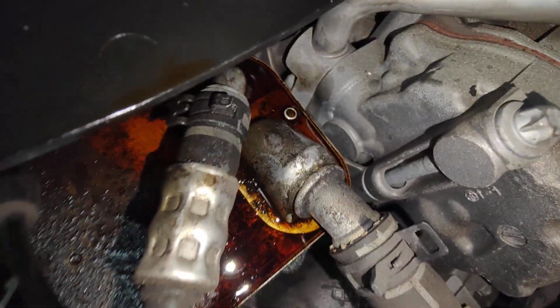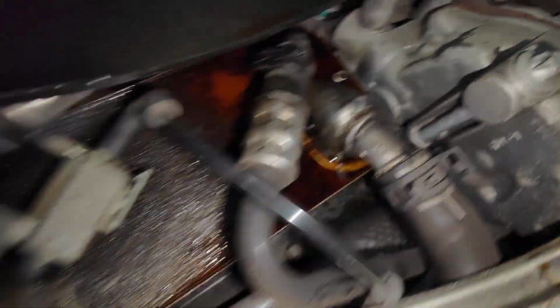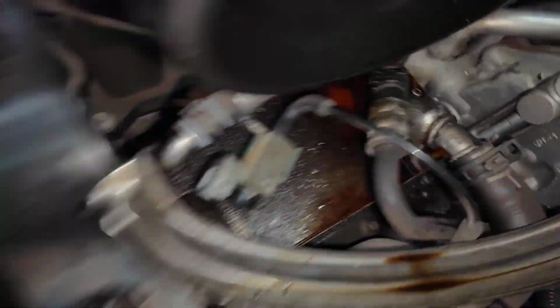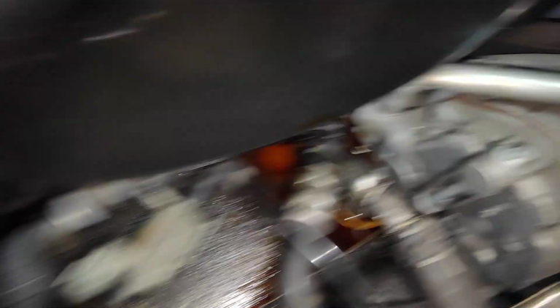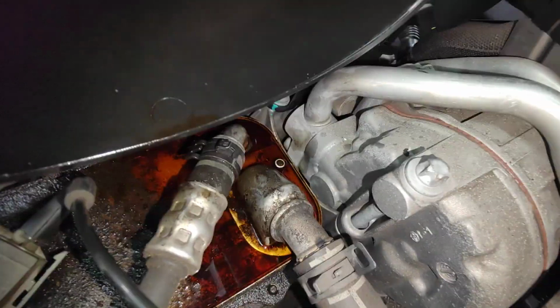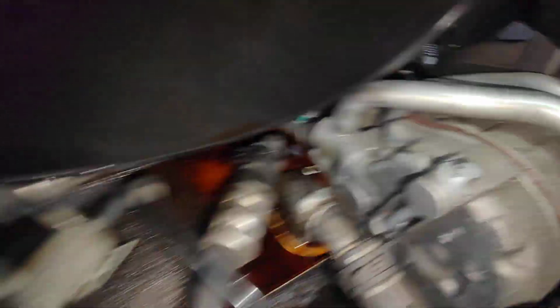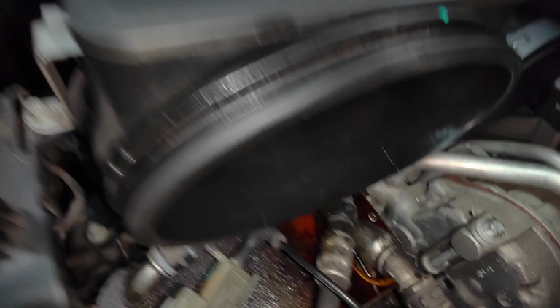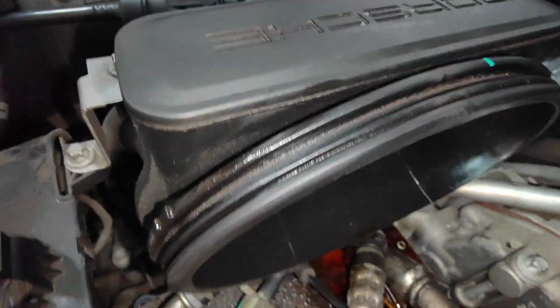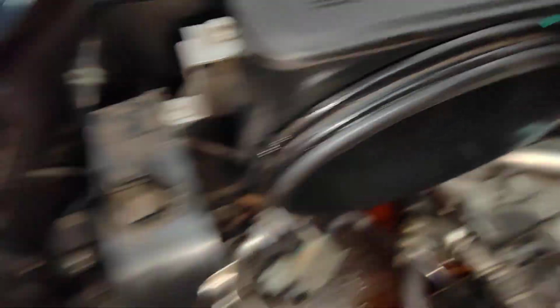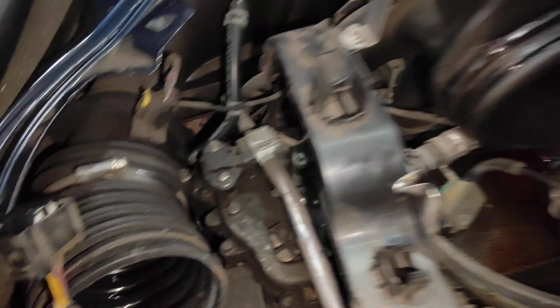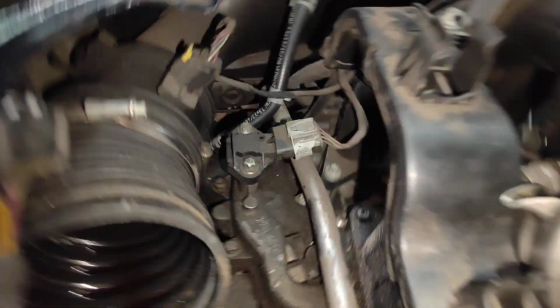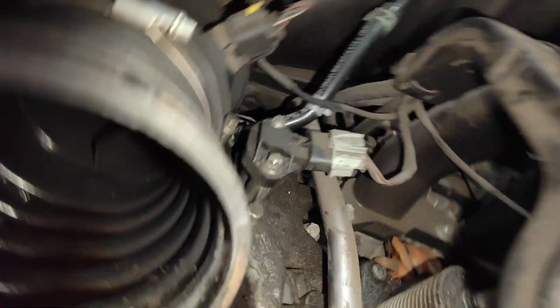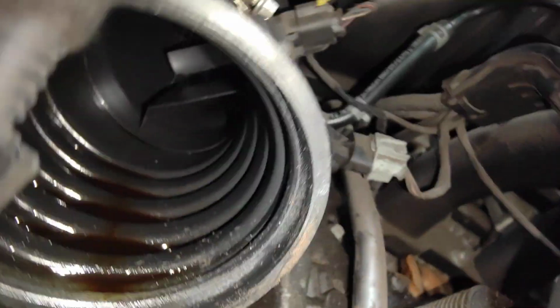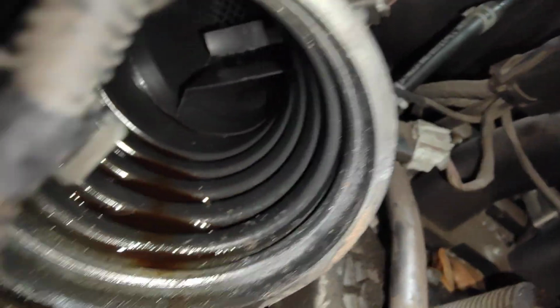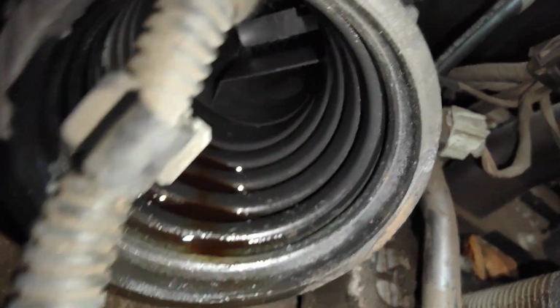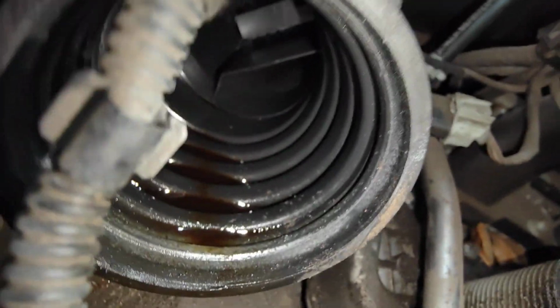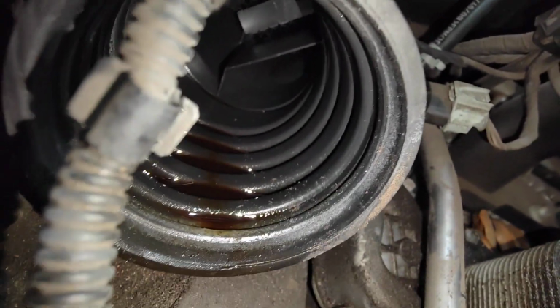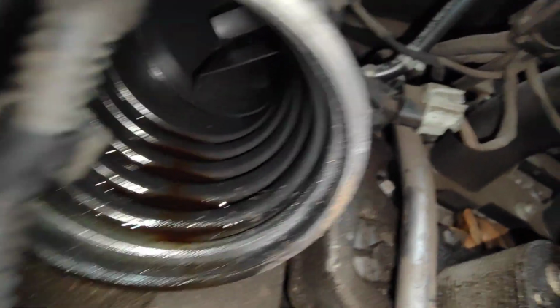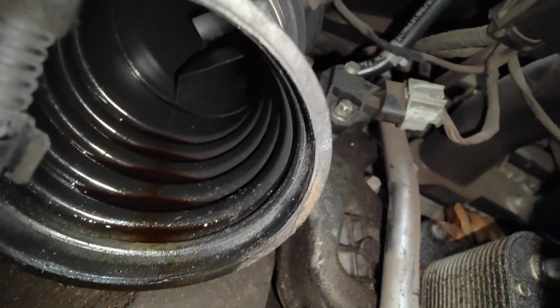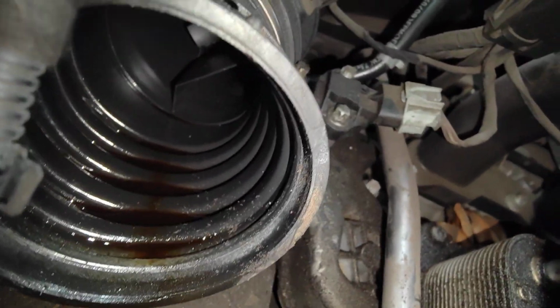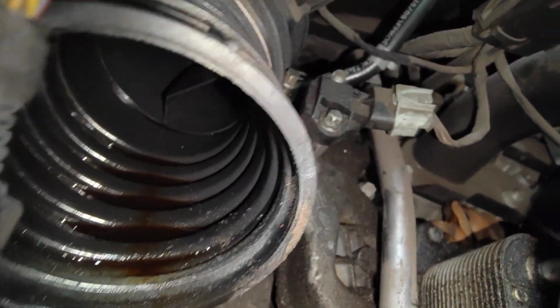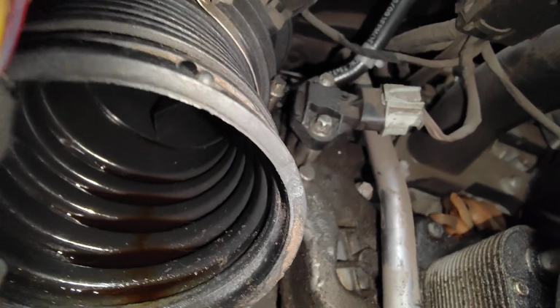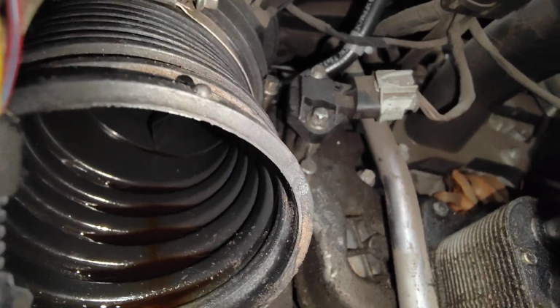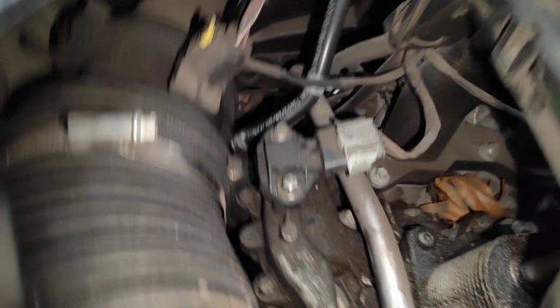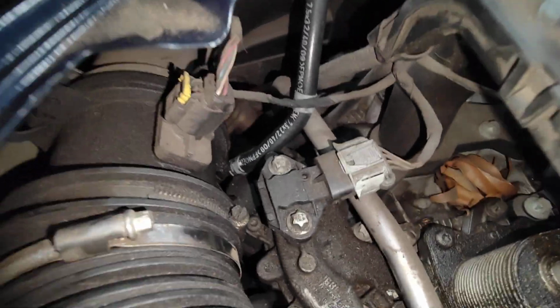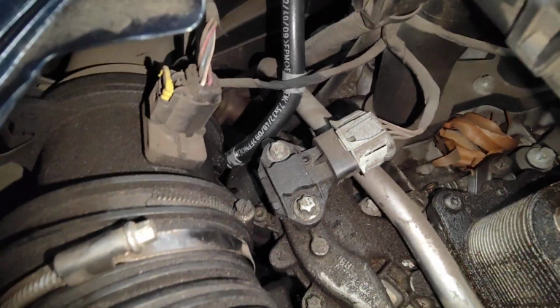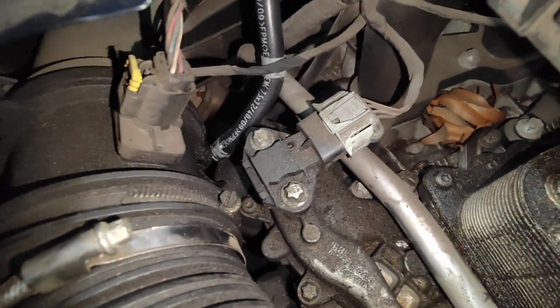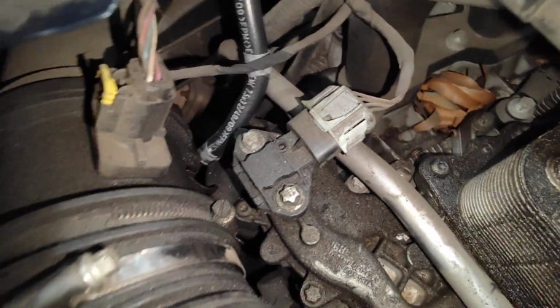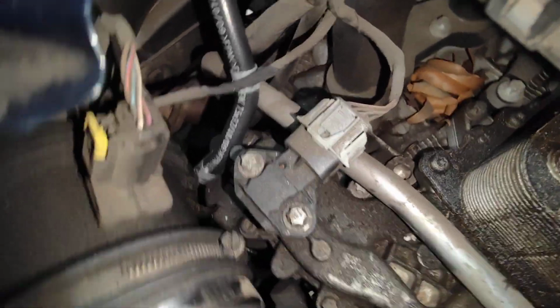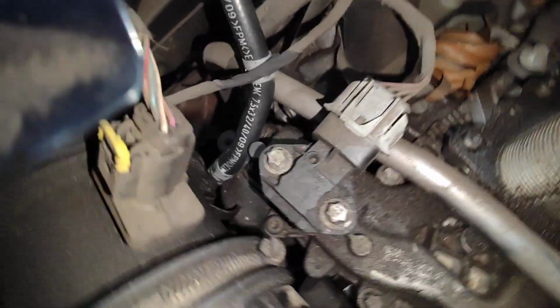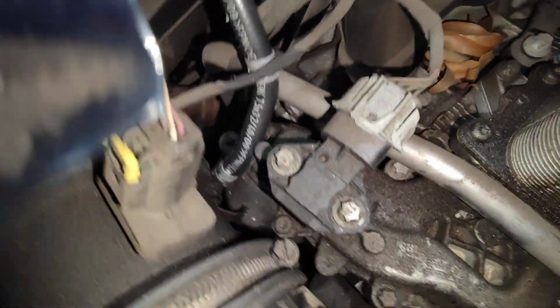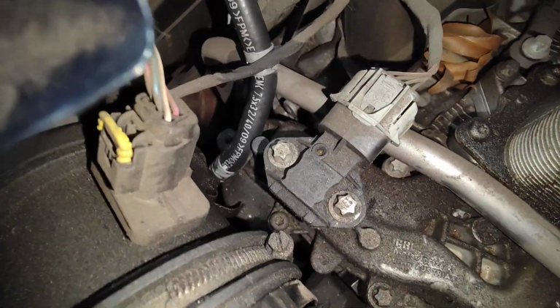So we're going to clean all that before we put the intake manifold on. But look at this inside here — it's full of oil as well, which goes to the MAF meter there.